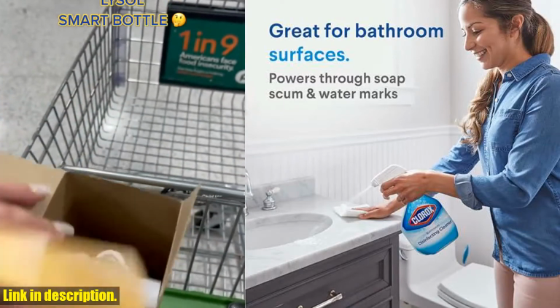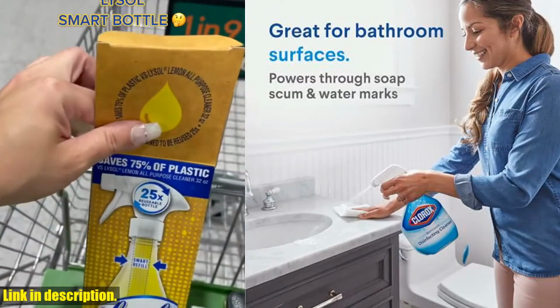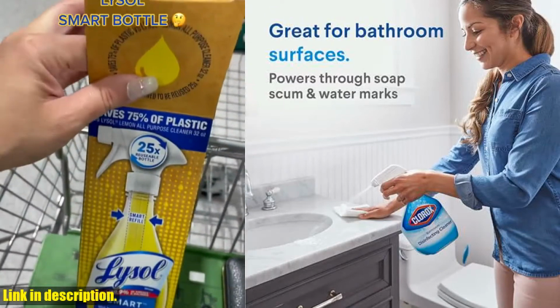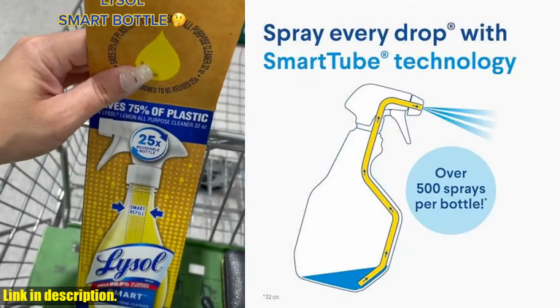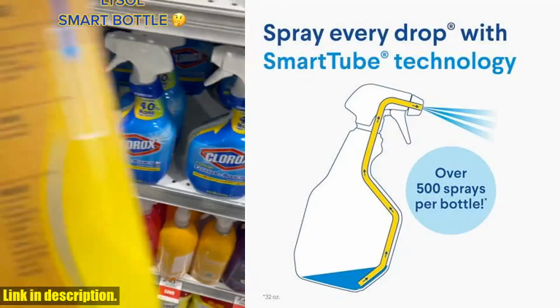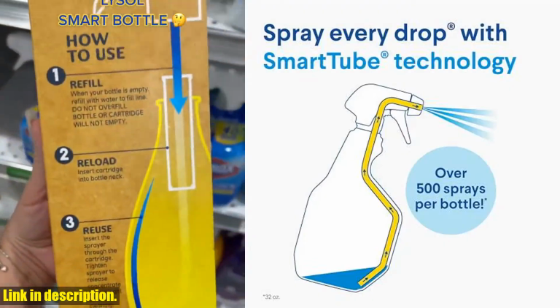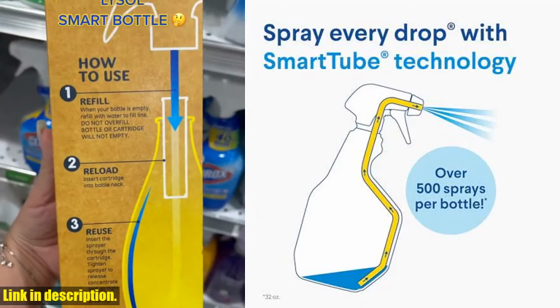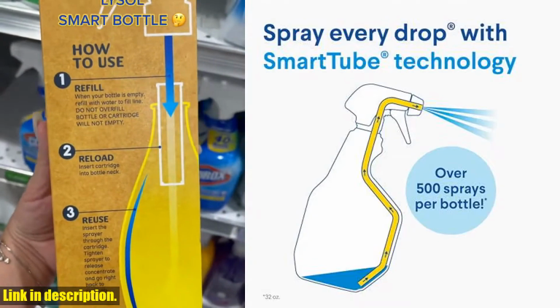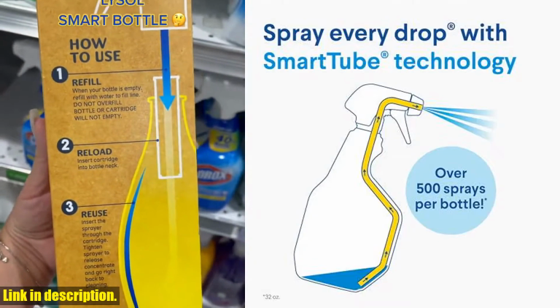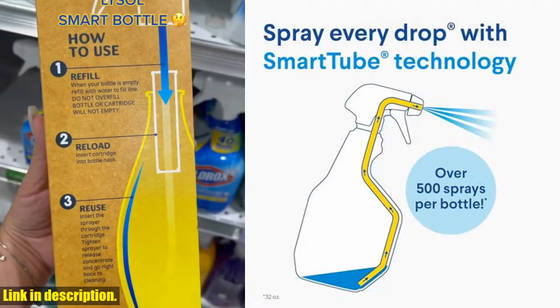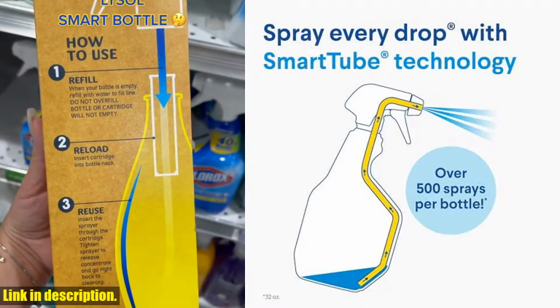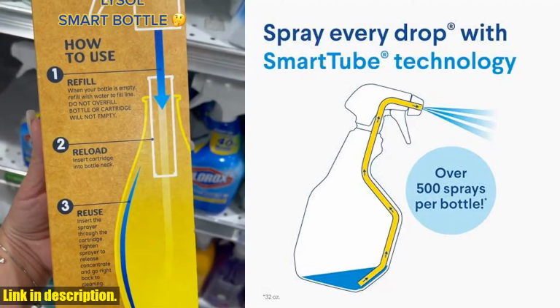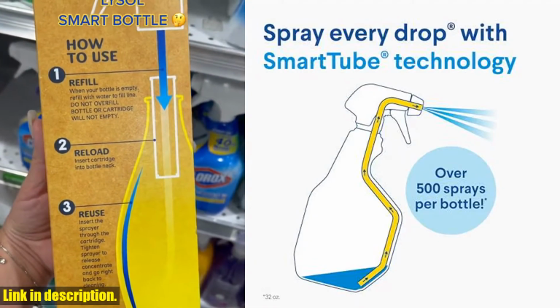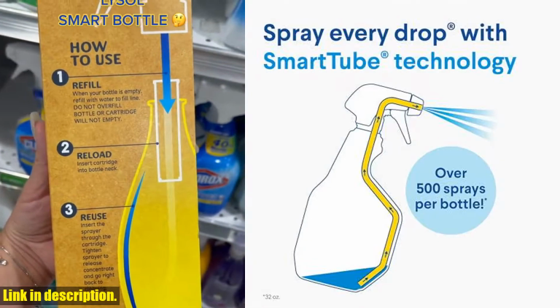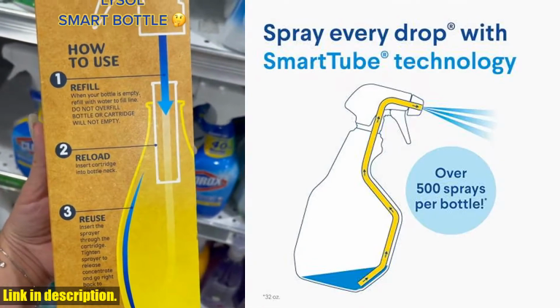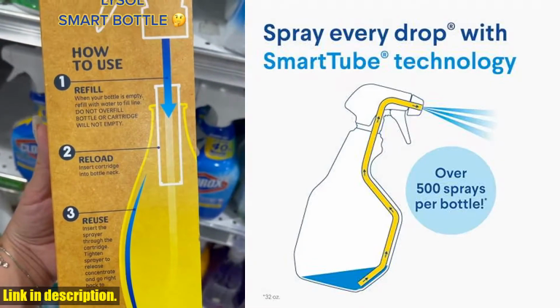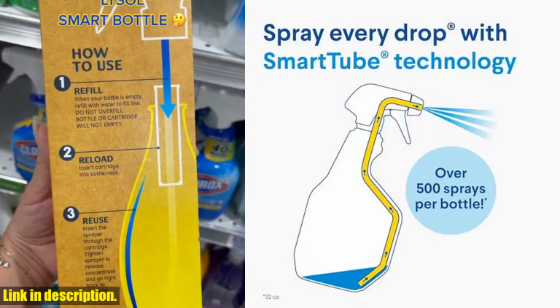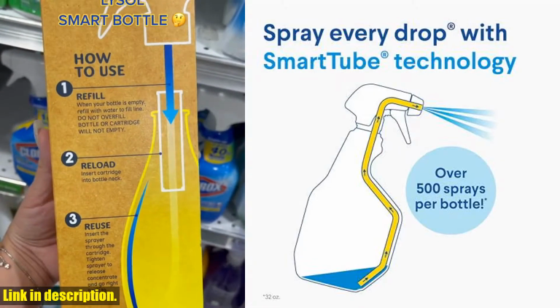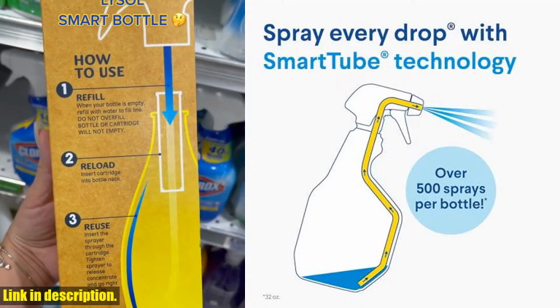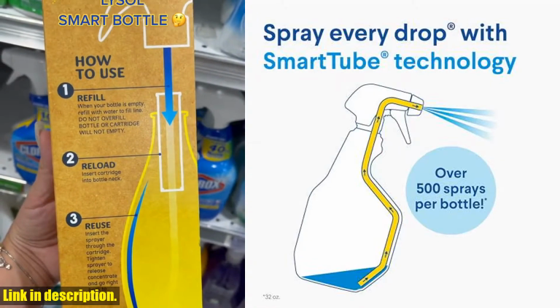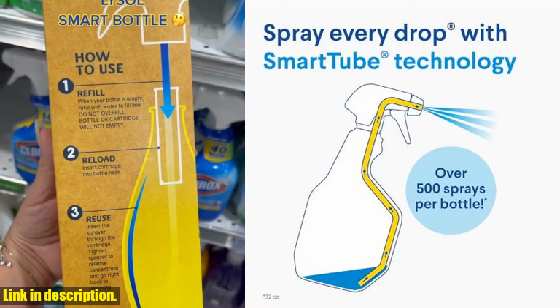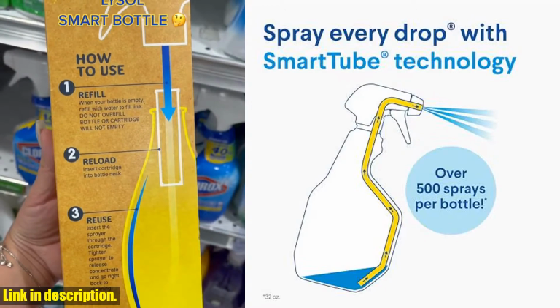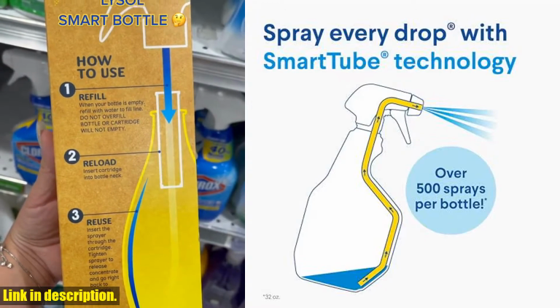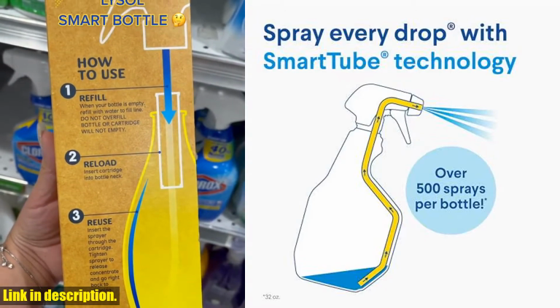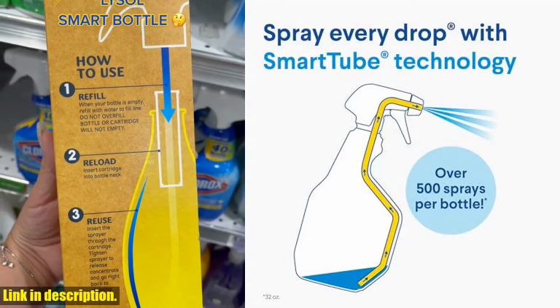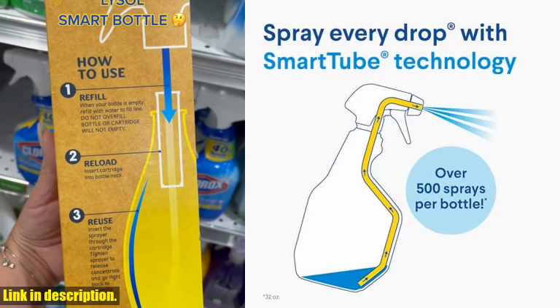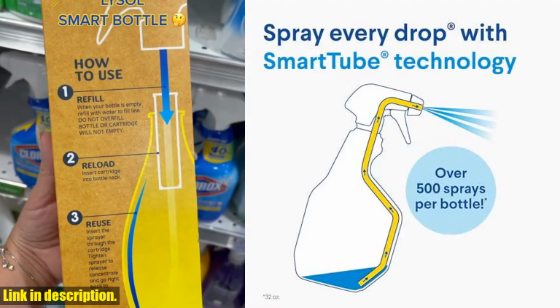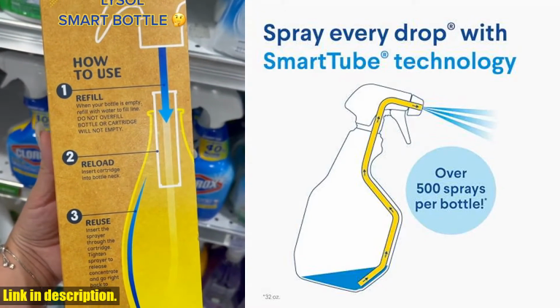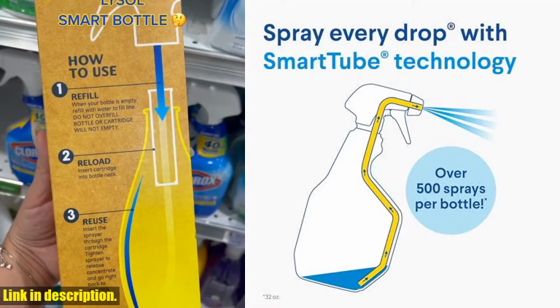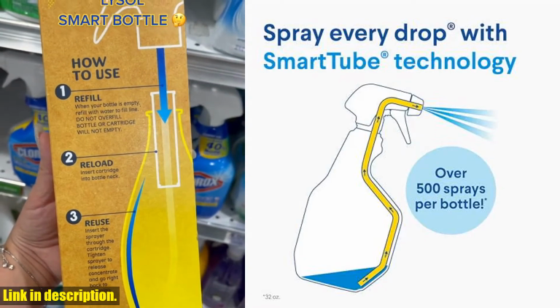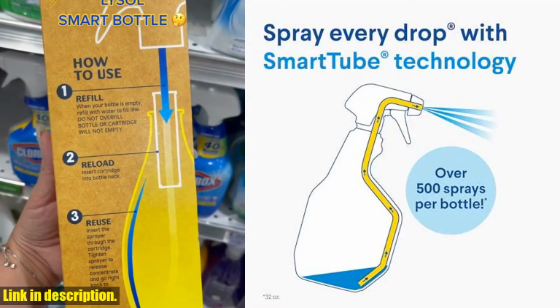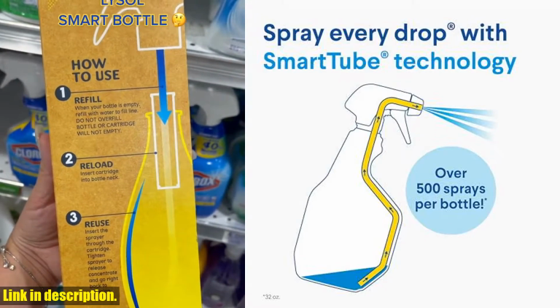Both of these products are proven to kill 99.9% of bacteria and viruses, including the COVID-19 virus. In today's world, it's more important than ever to keep our homes clean and germ-free, and these Clorox Disinfecting Cleaners make that task a breeze.